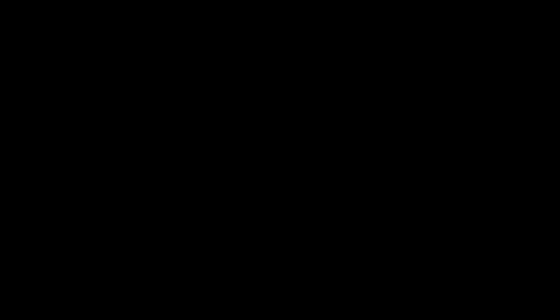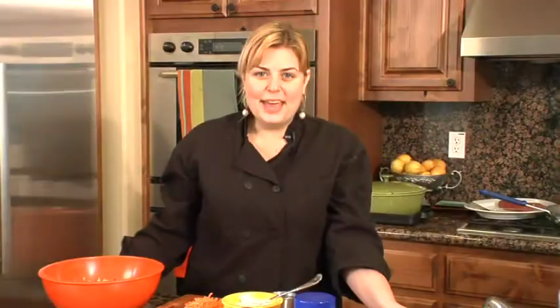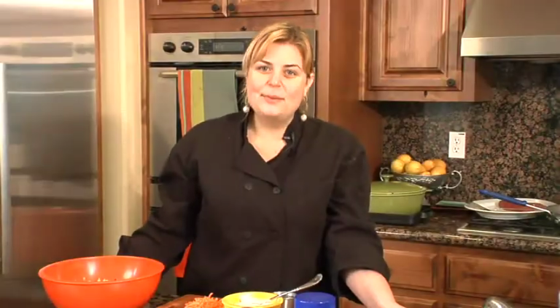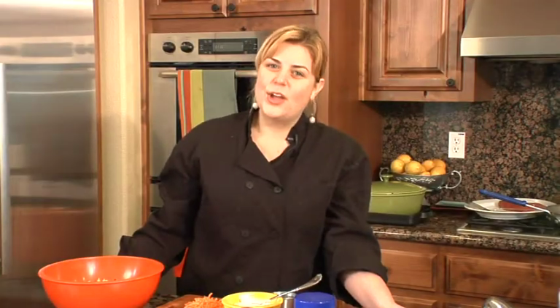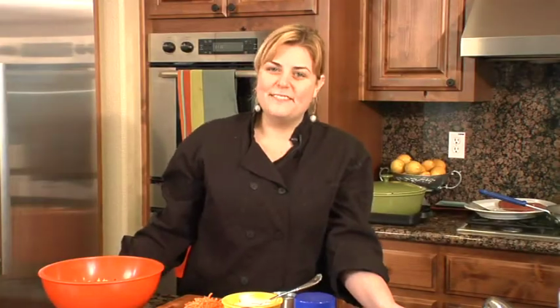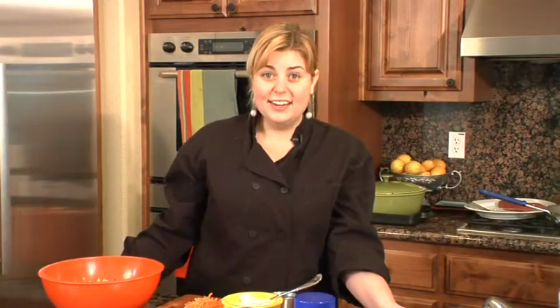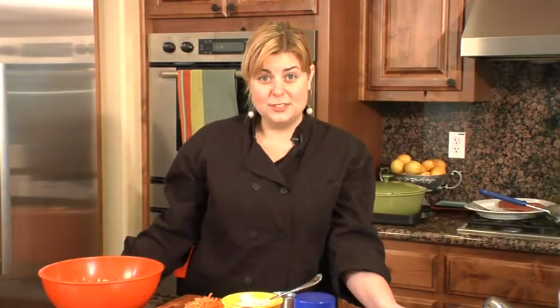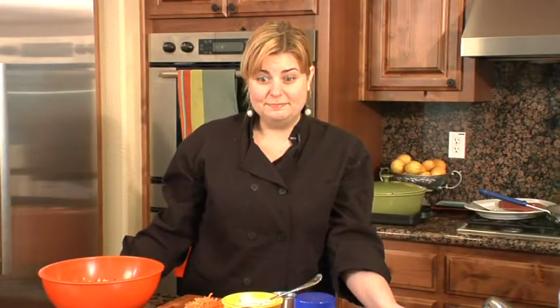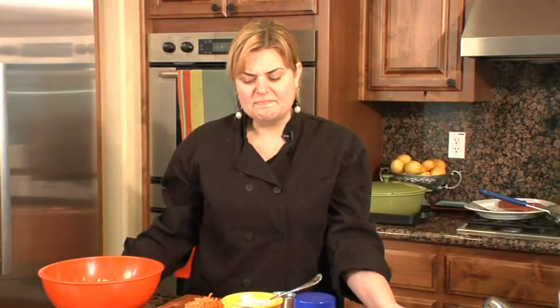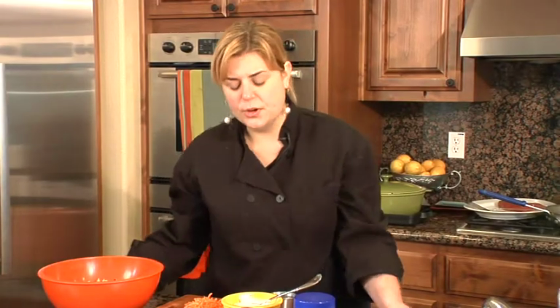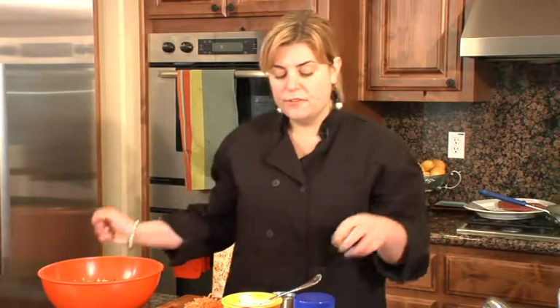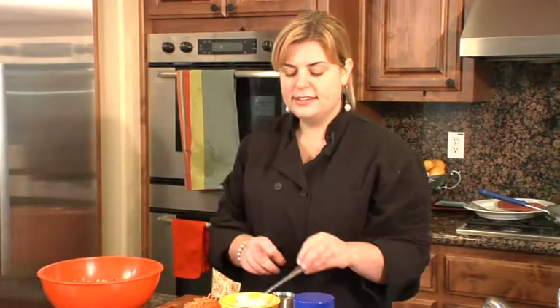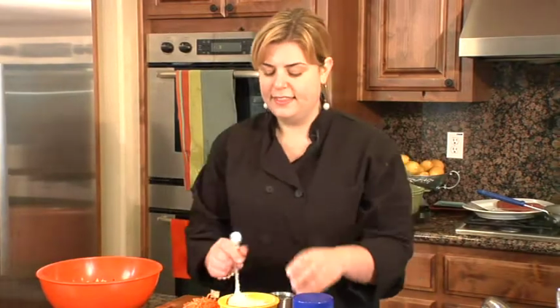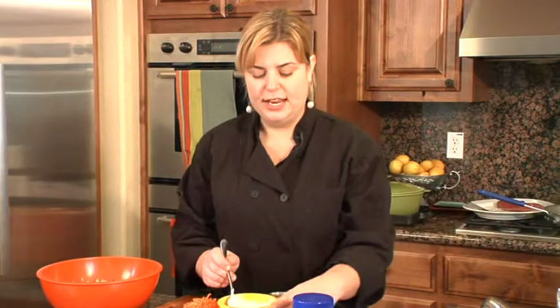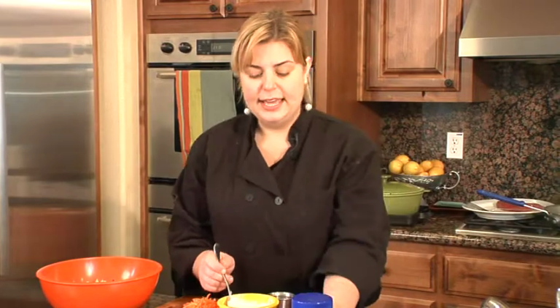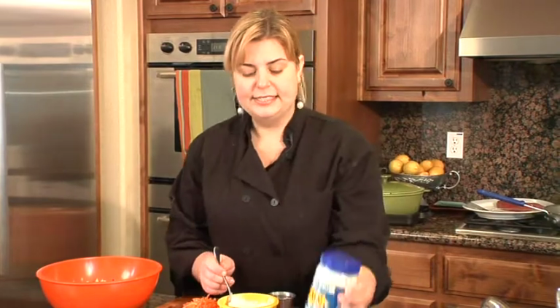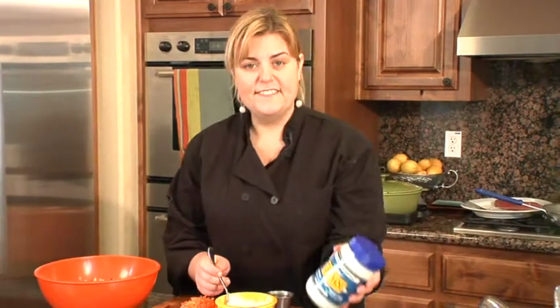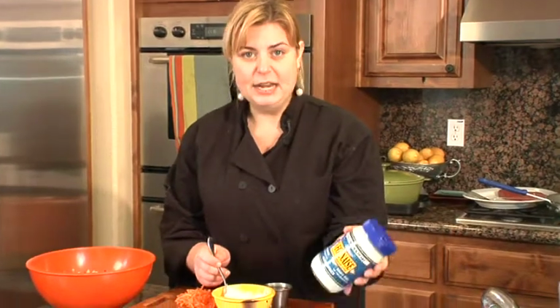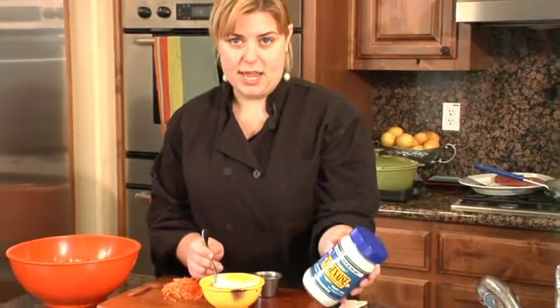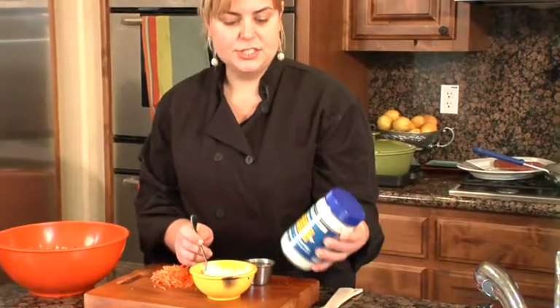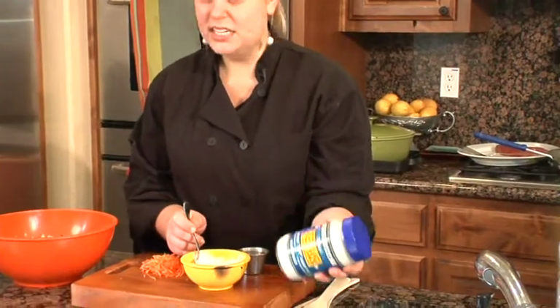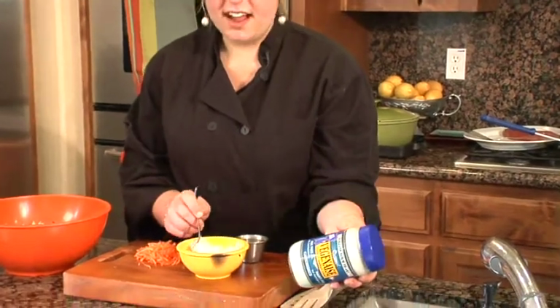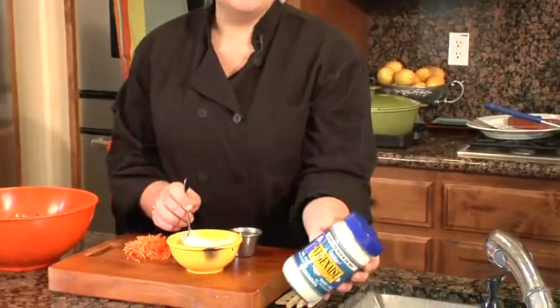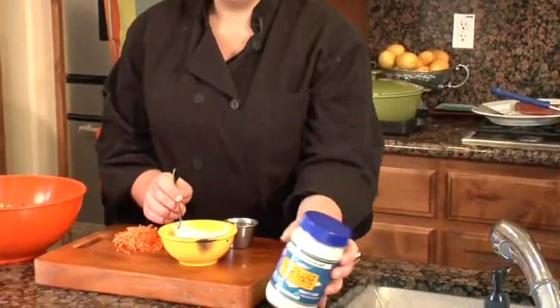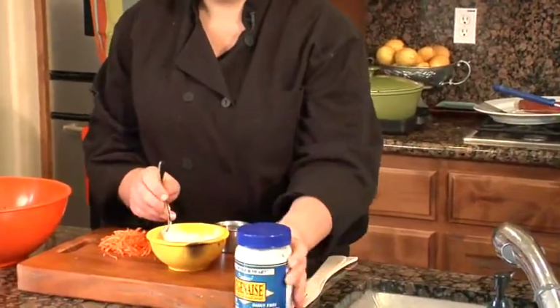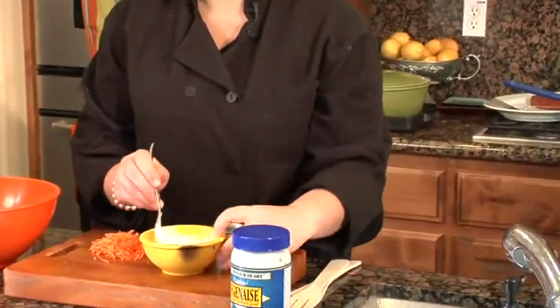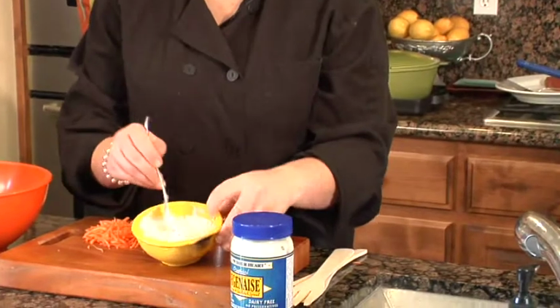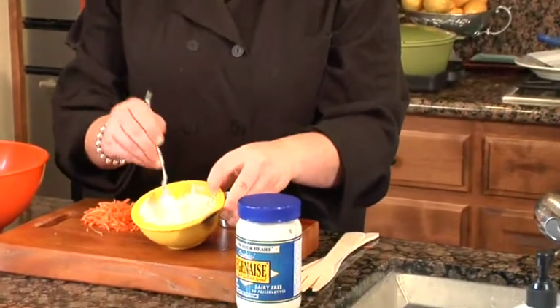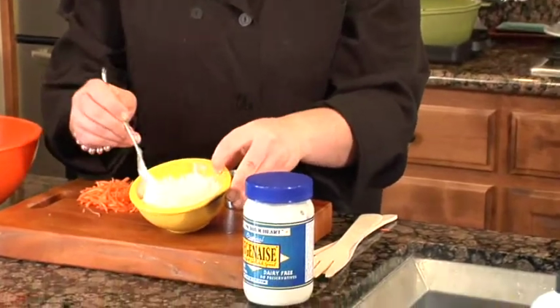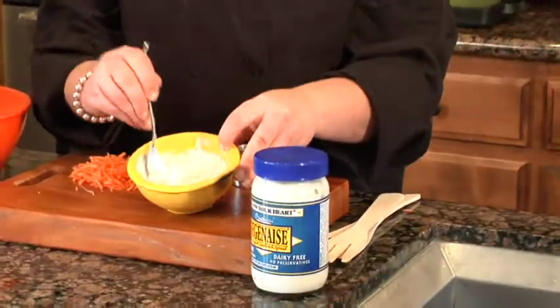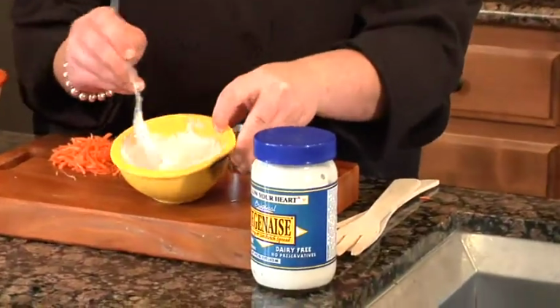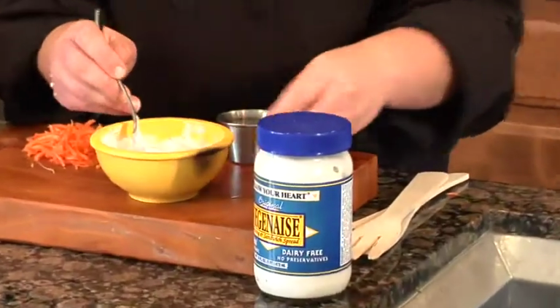Hi, I'm Gabby and I'm going to show you how to make vegan coleslaw. So the first thing that you need is vegan mayonnaise. It's really easy to find, it's in most major grocery stores. I just have a little bit in a little bowl here.